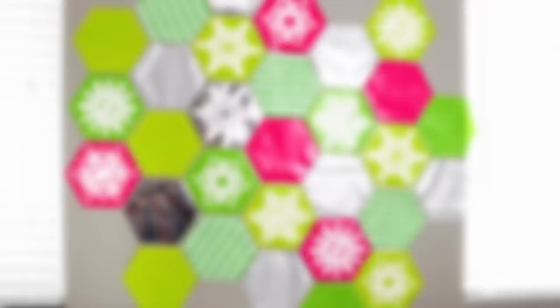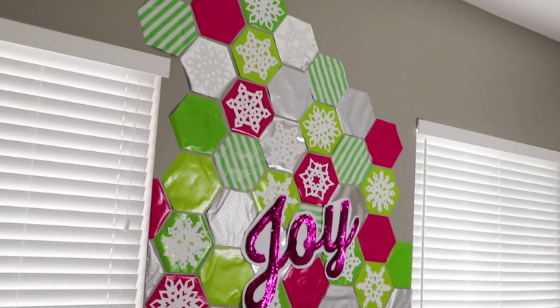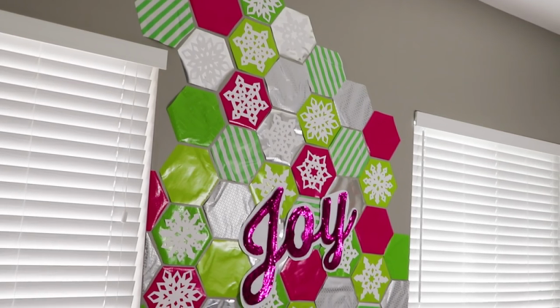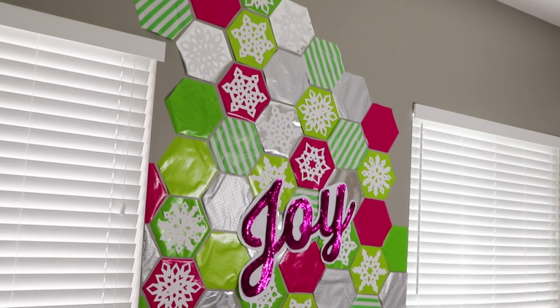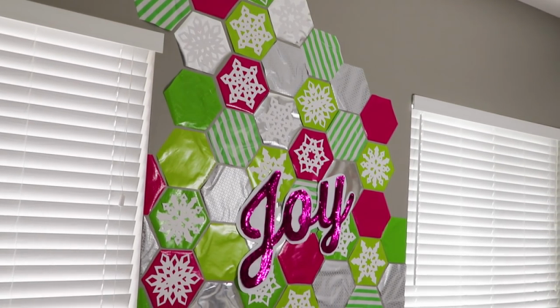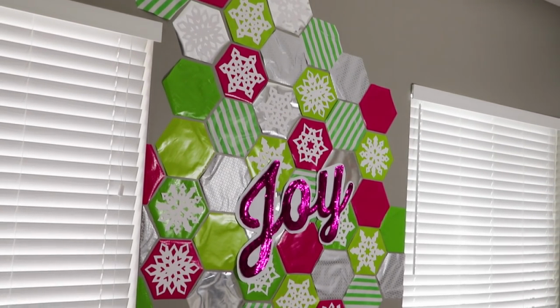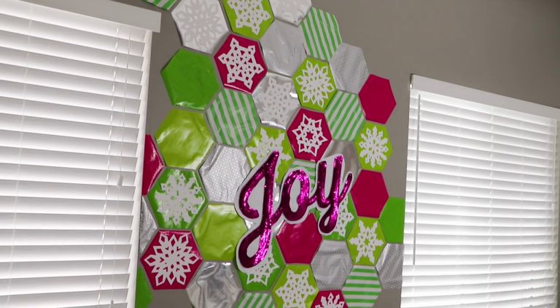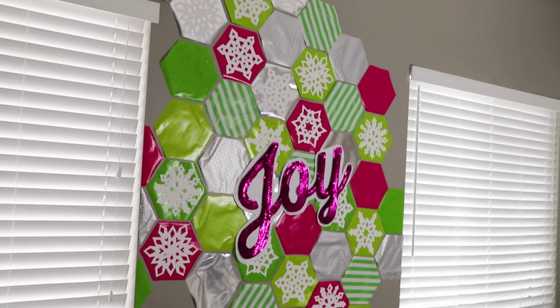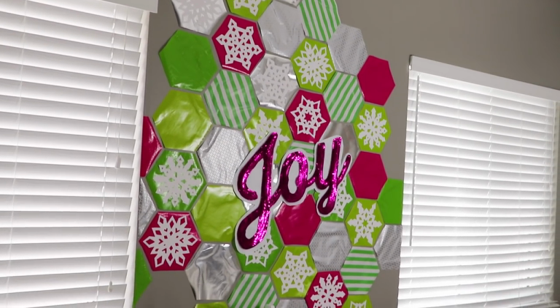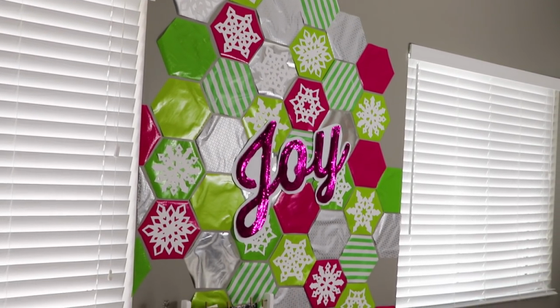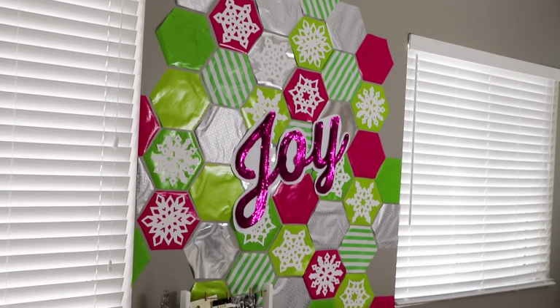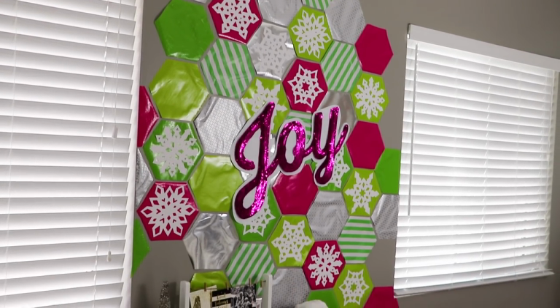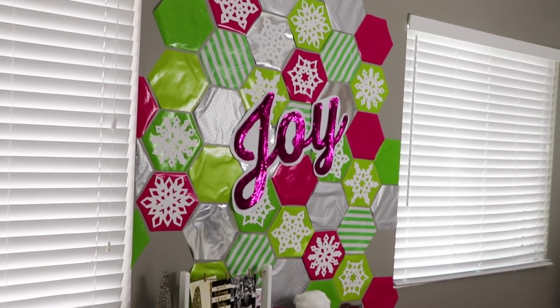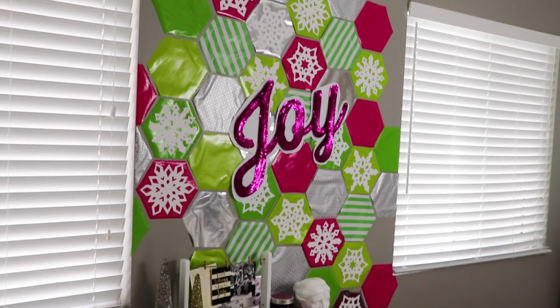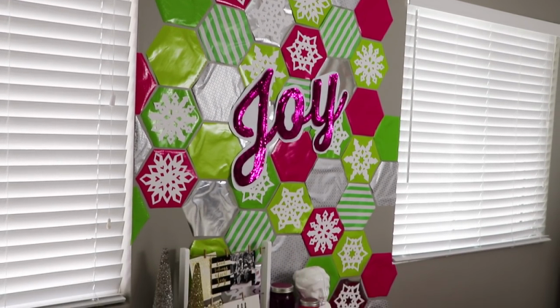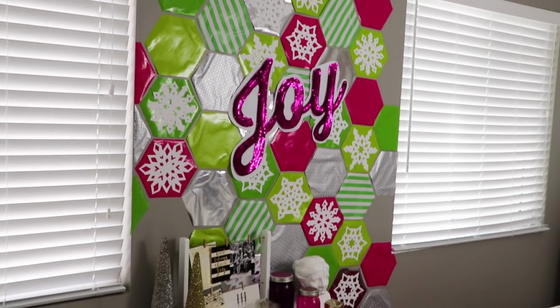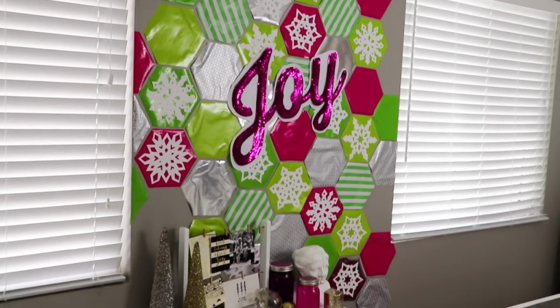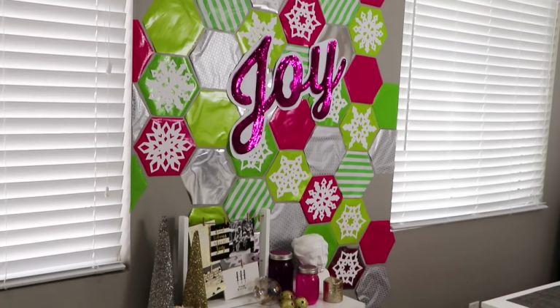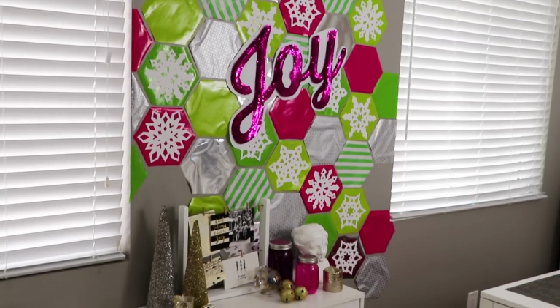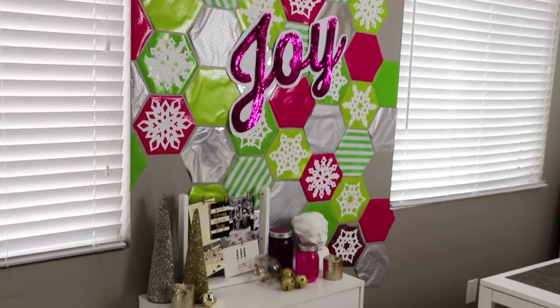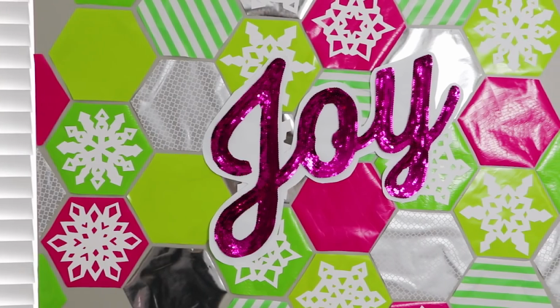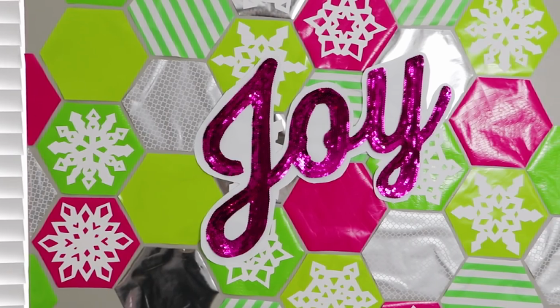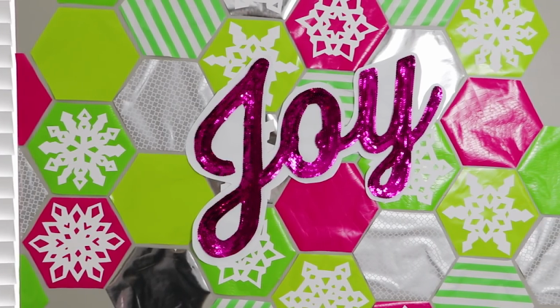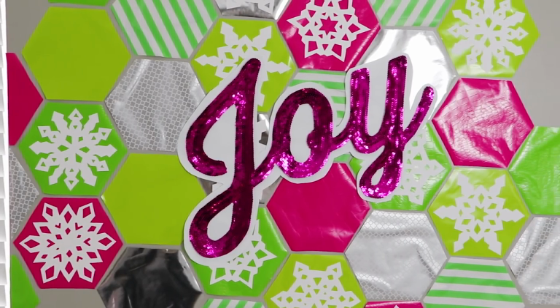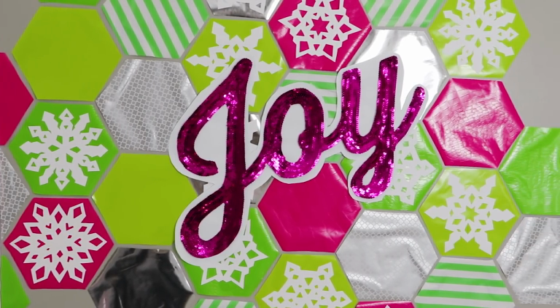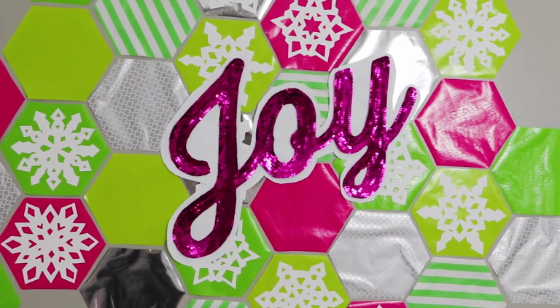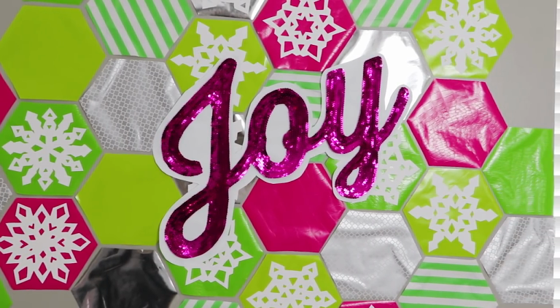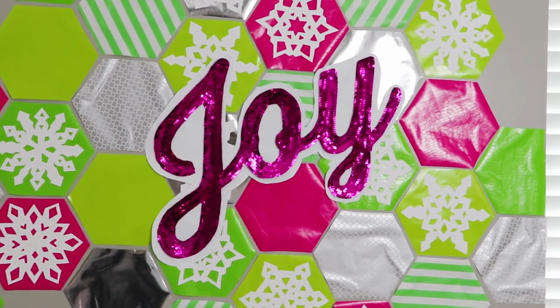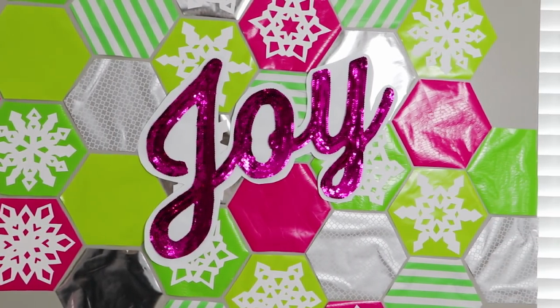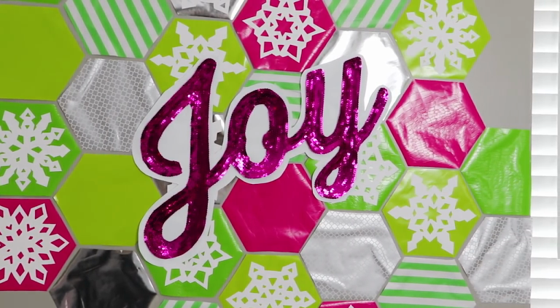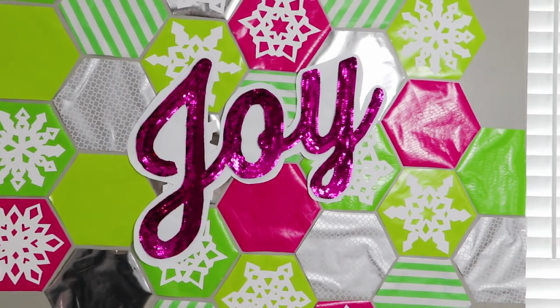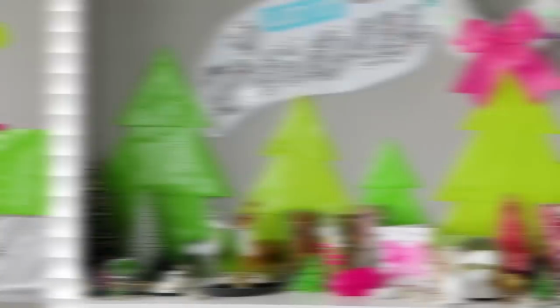I love how this came out. It adds so much color to the room and it makes such a big statement for only the cost of a few rolls of wrapping paper.